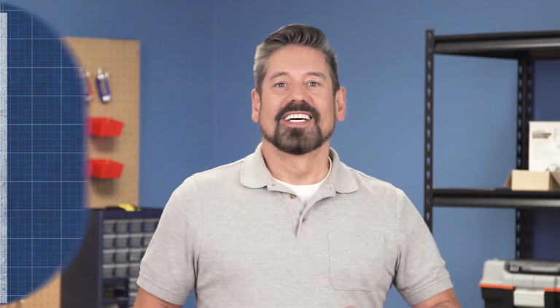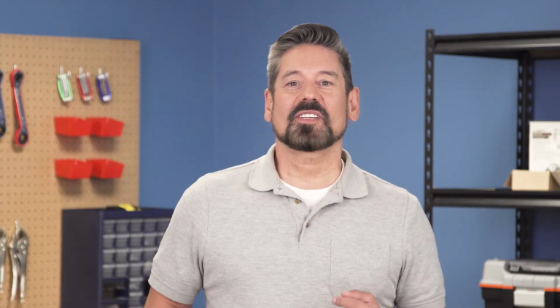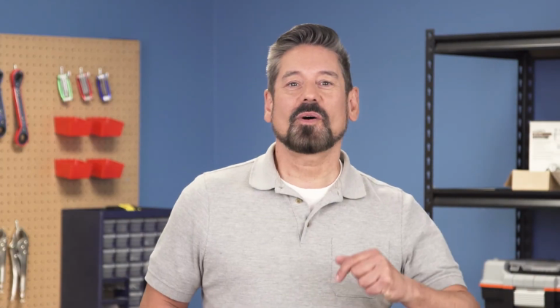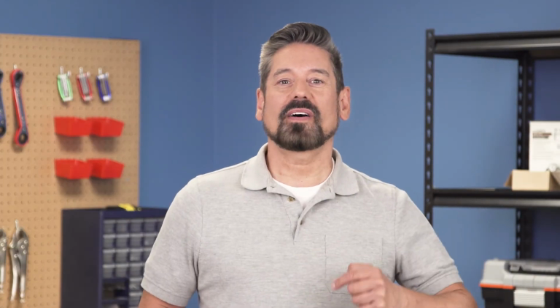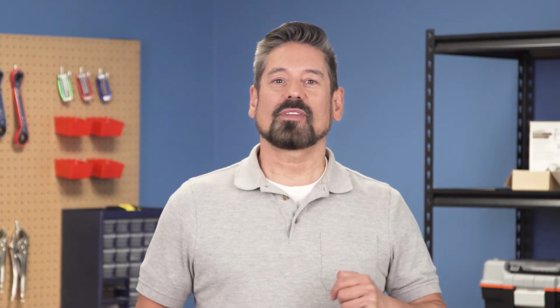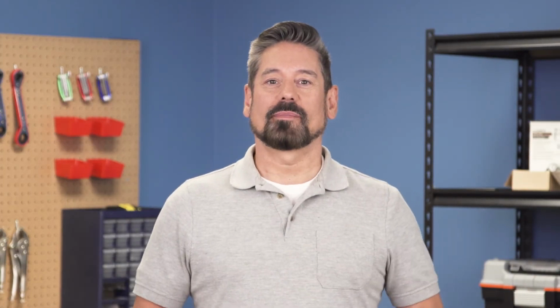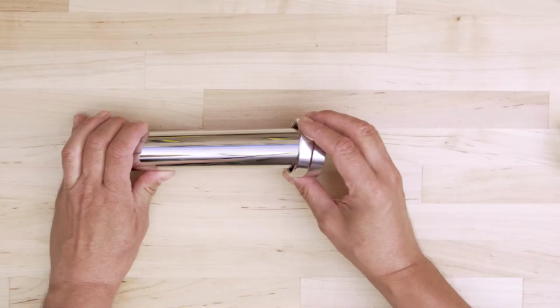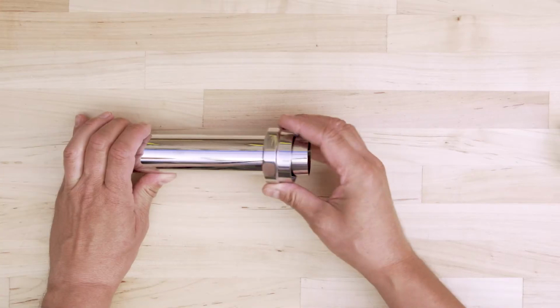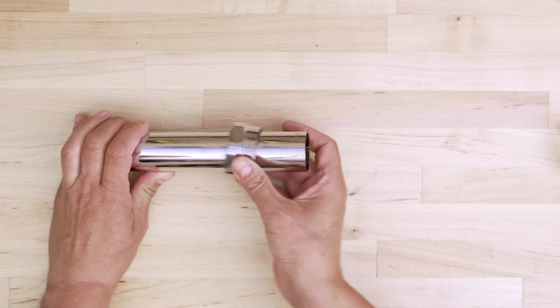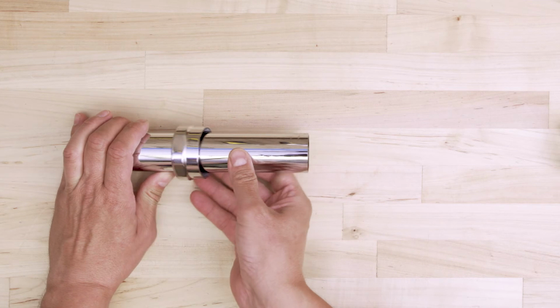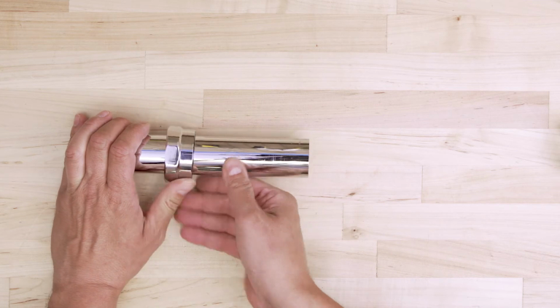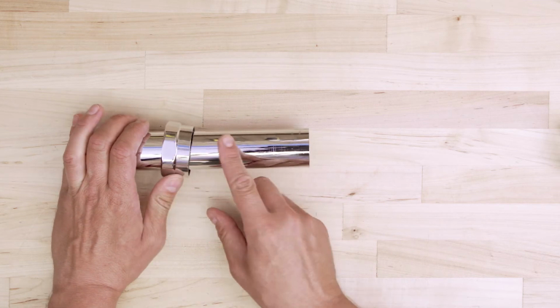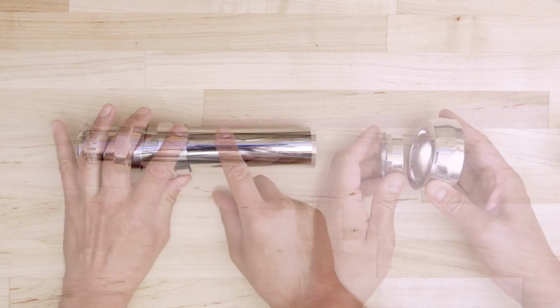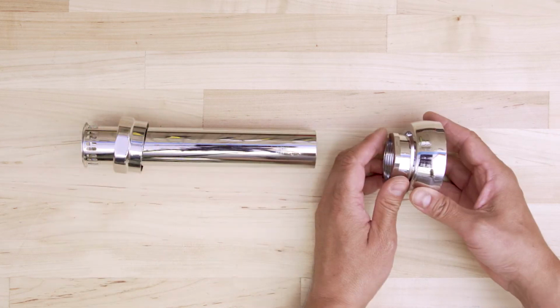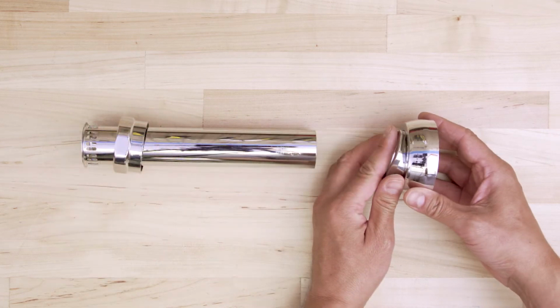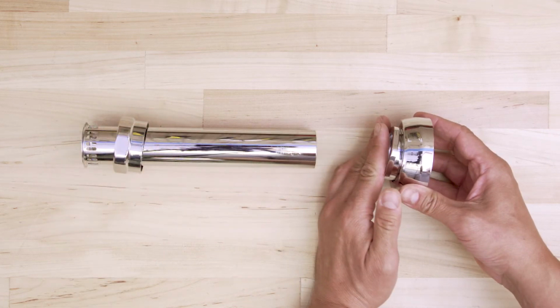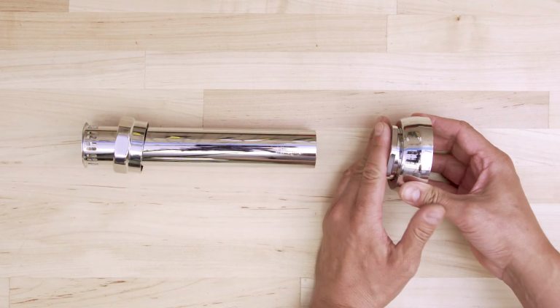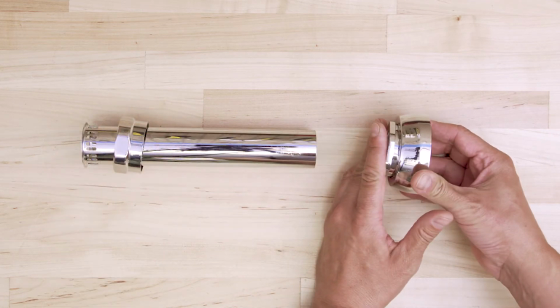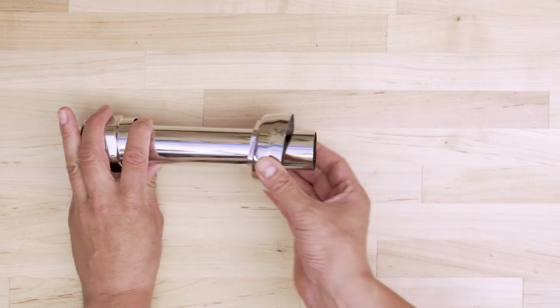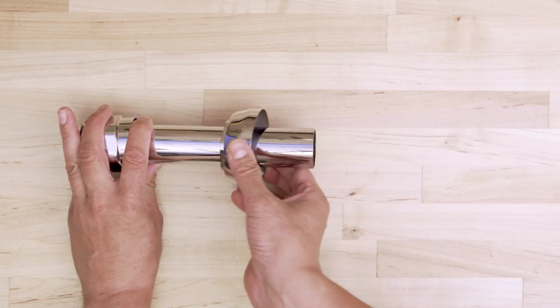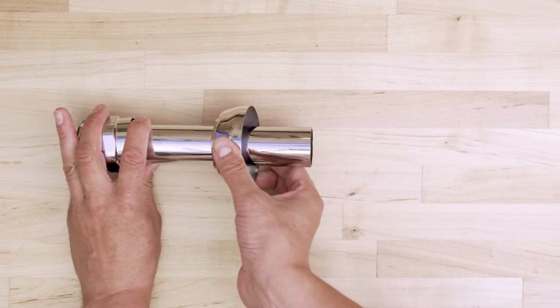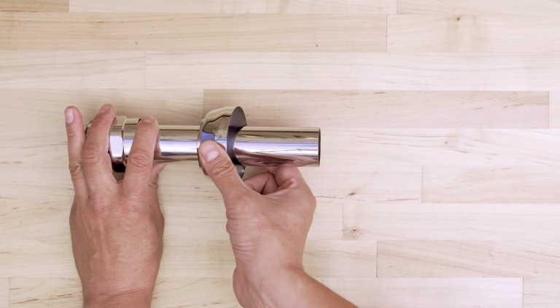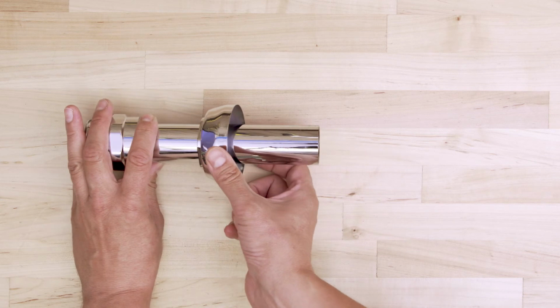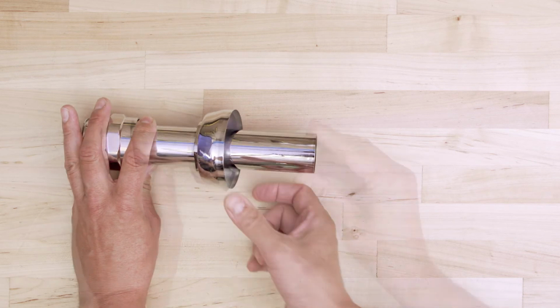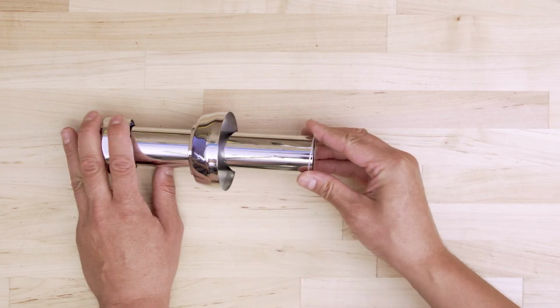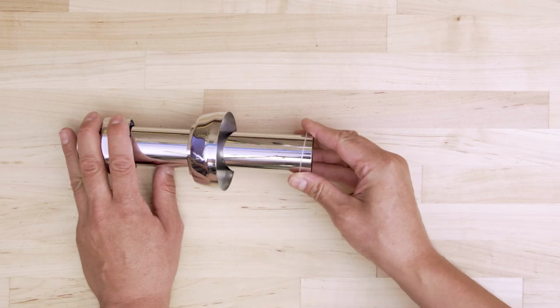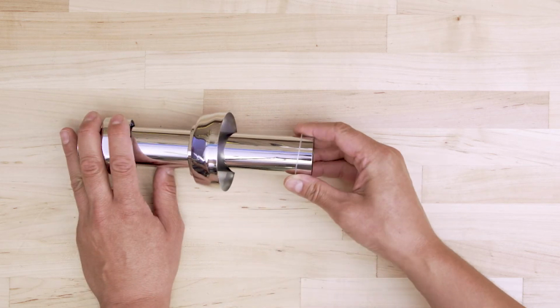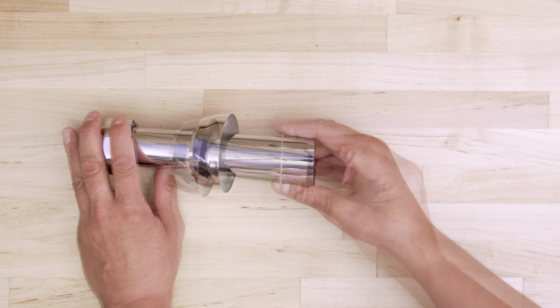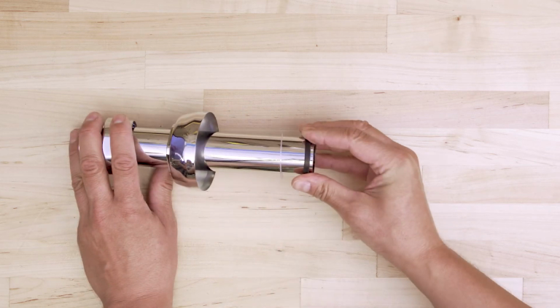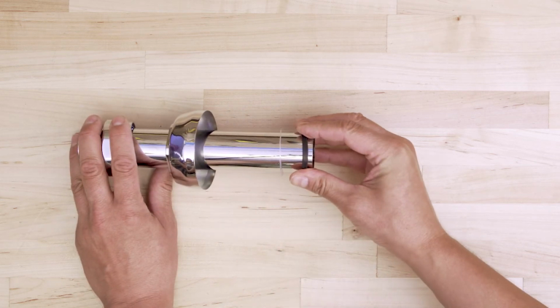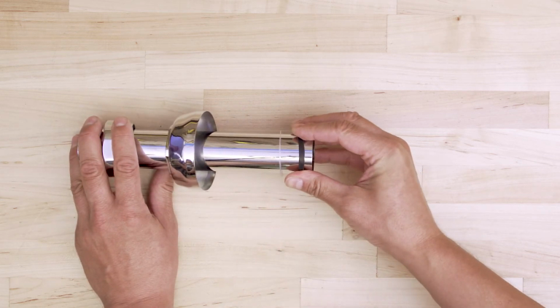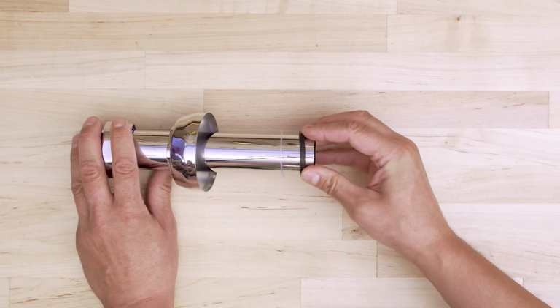Next, install the spud or flush pipe. Slide on the vacuum breaker coupling. Next, slide on the spud coupling assembly, which is made up of the coupling nut, flange, friction ring, and rubber washer.